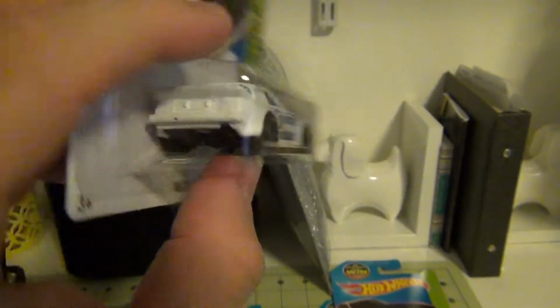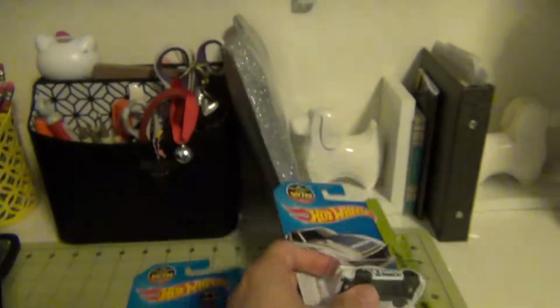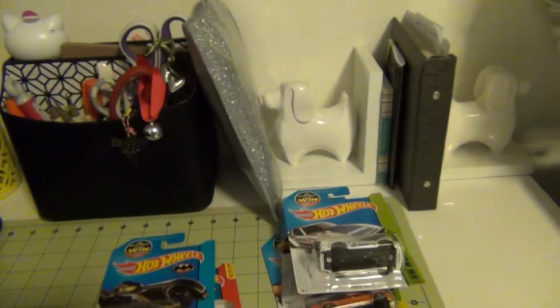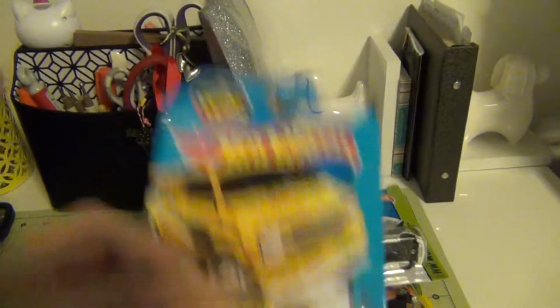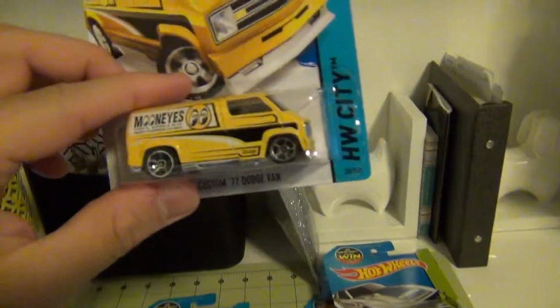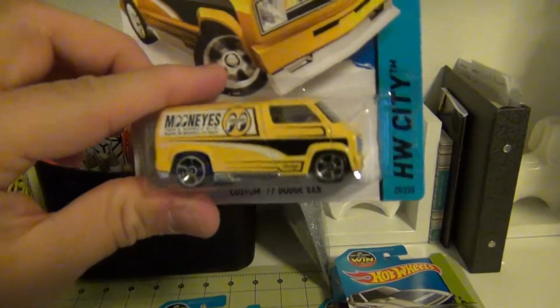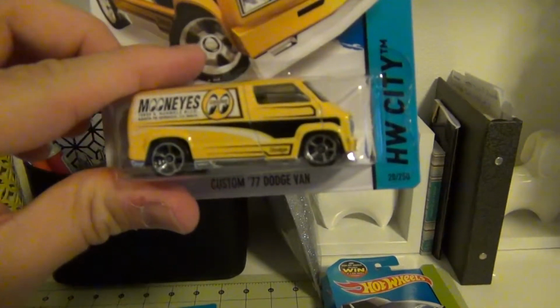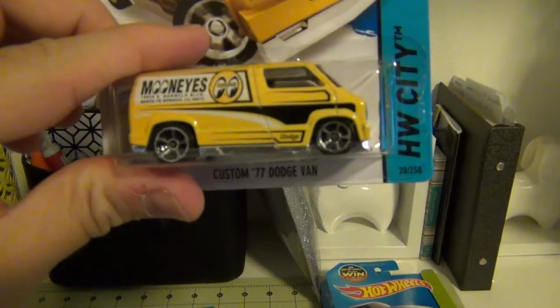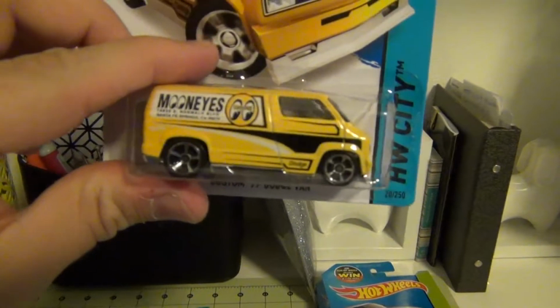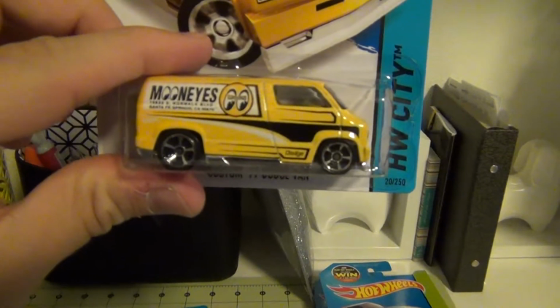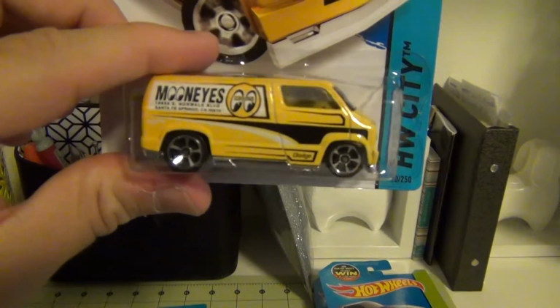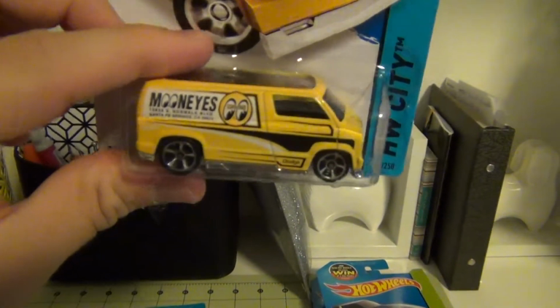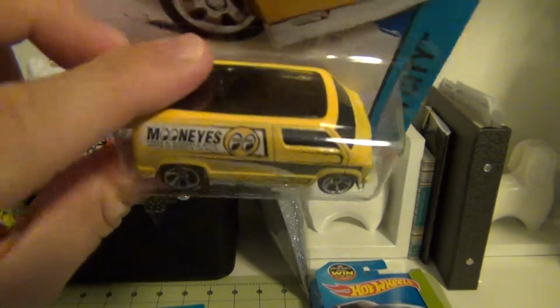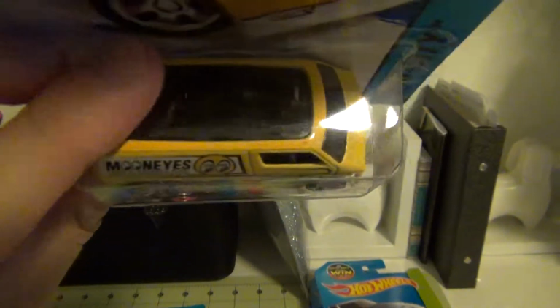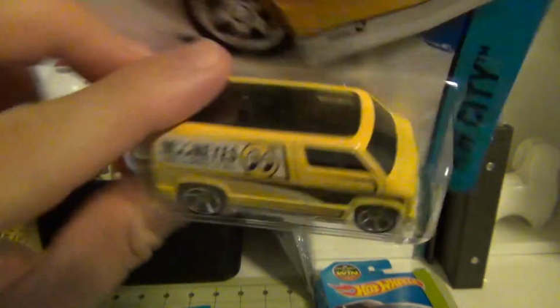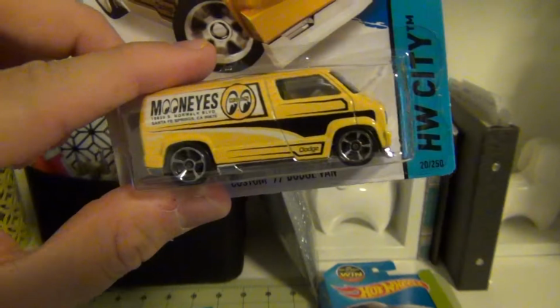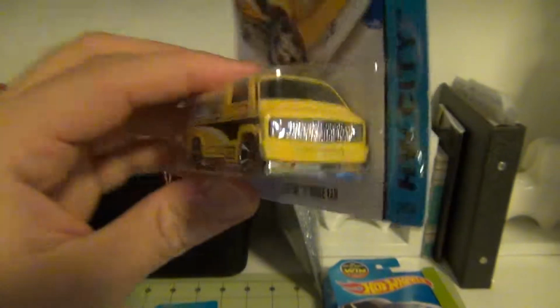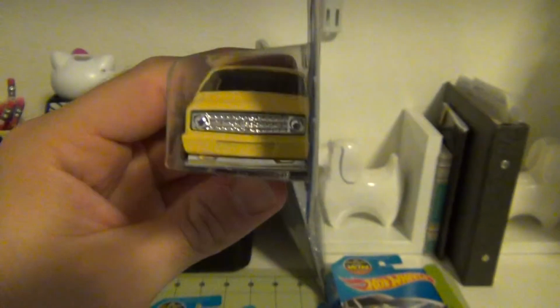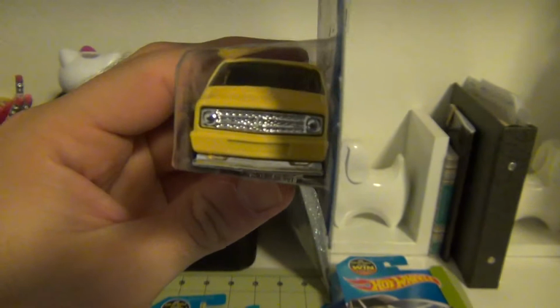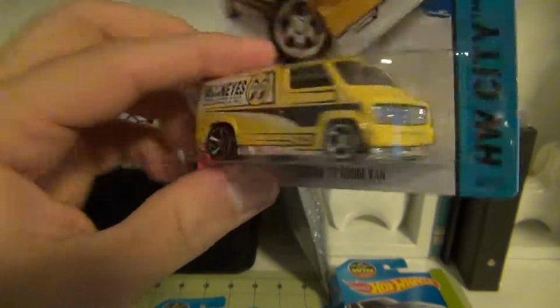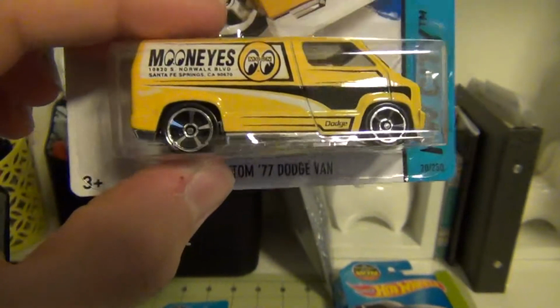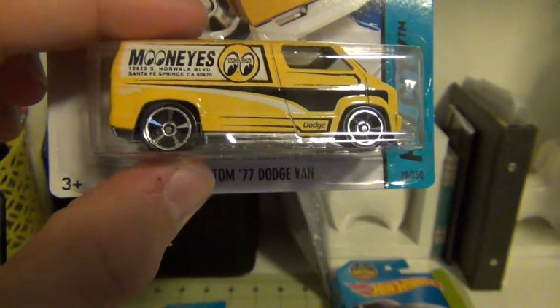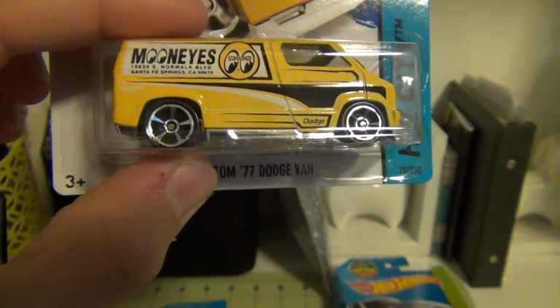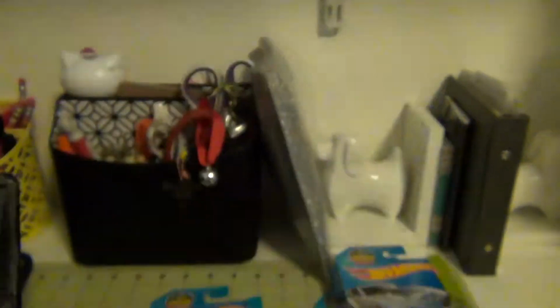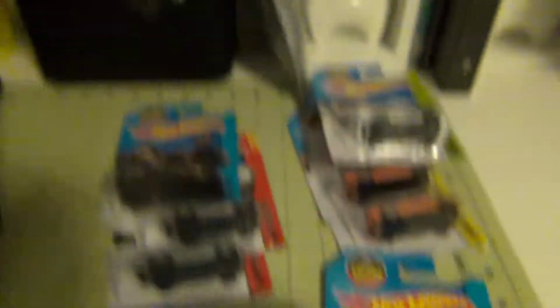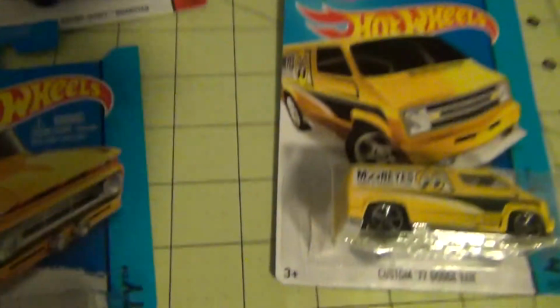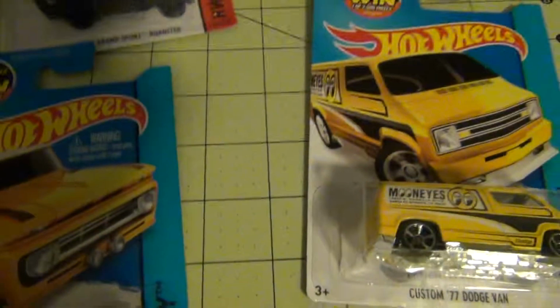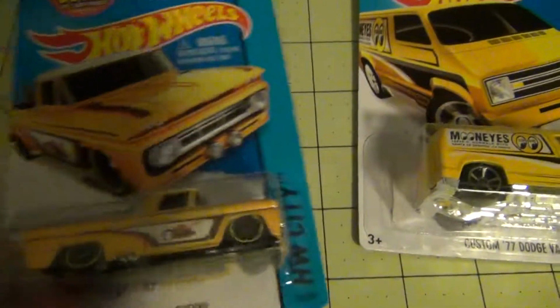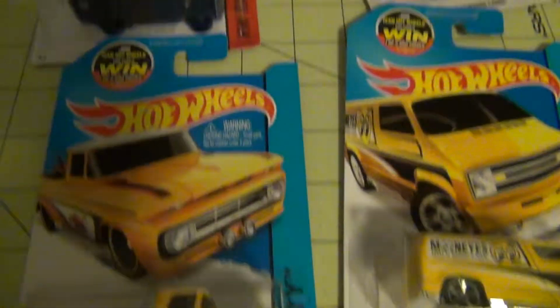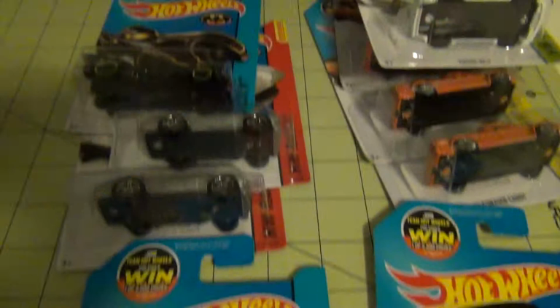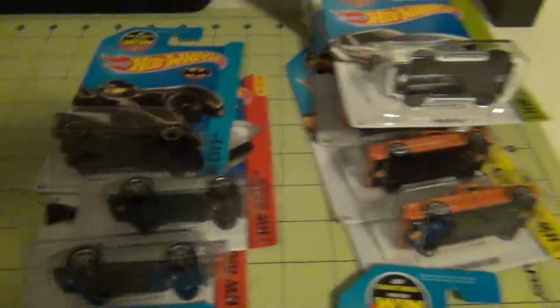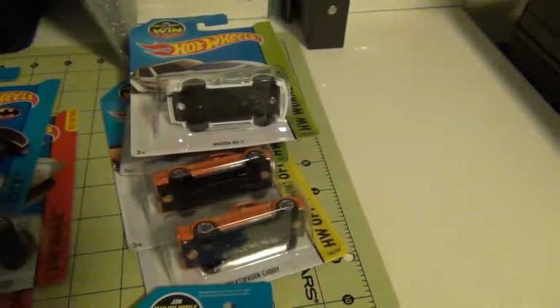And finally I have another Custom 77 Dutch Van Moon Eyes — now I have two of them. Hope that you enjoyed the video. Please thumbs up and subscribe to my channel. See you soon.